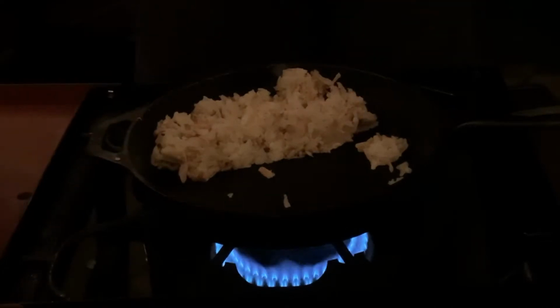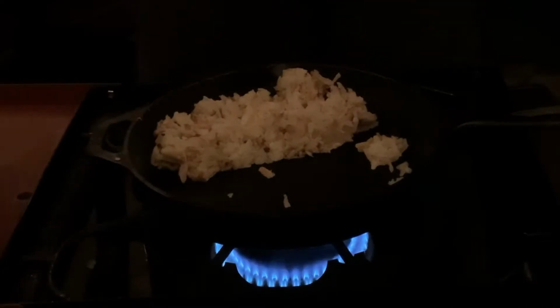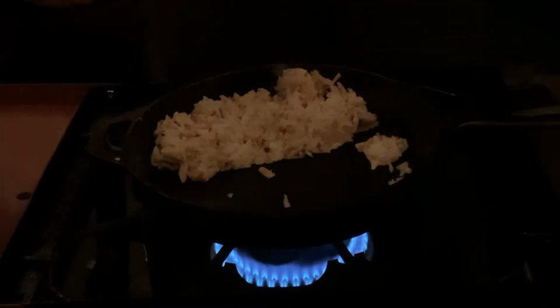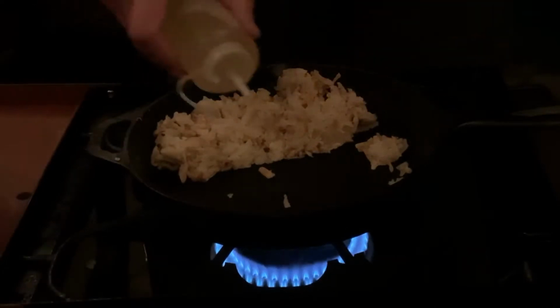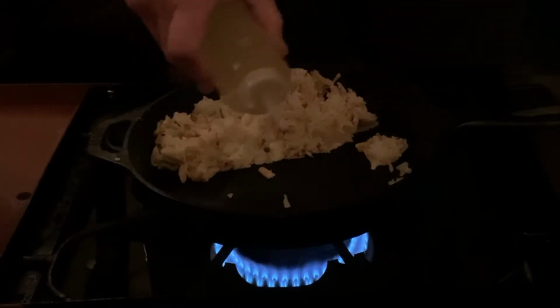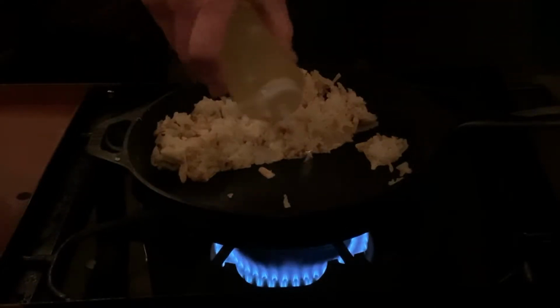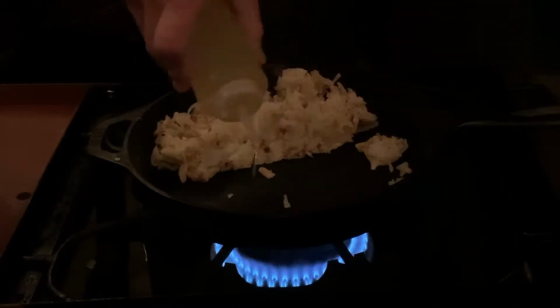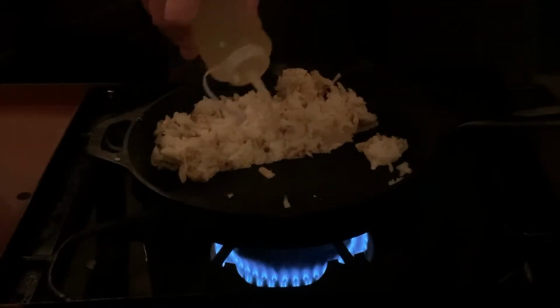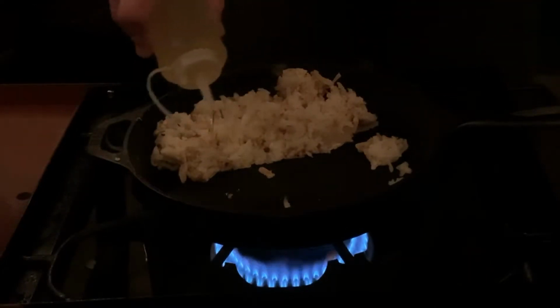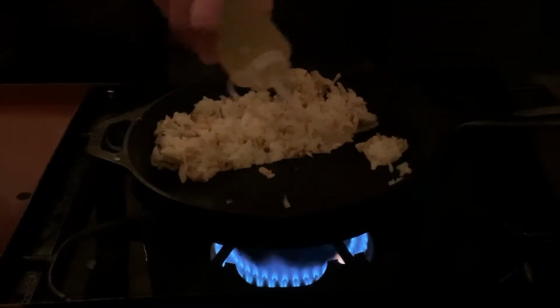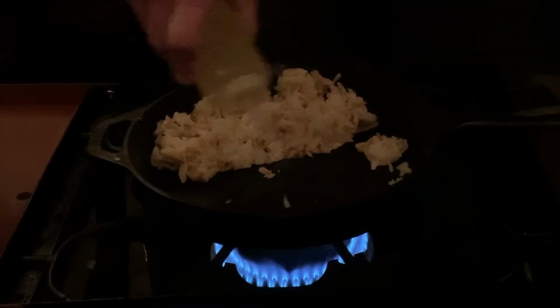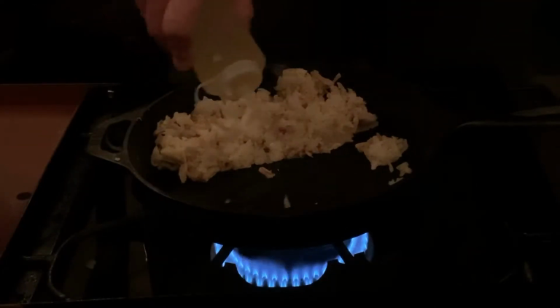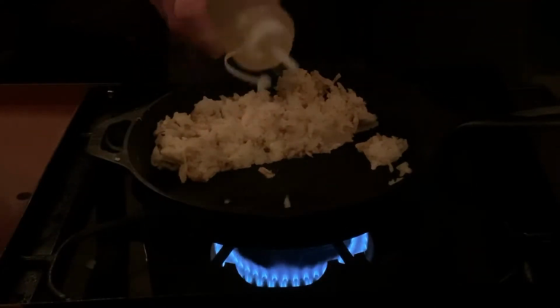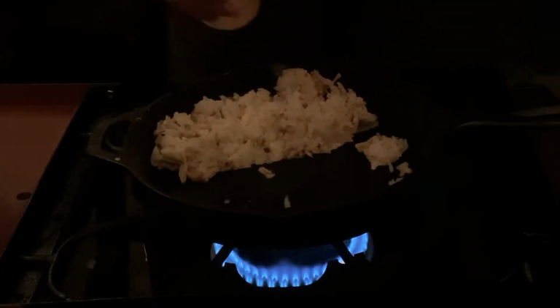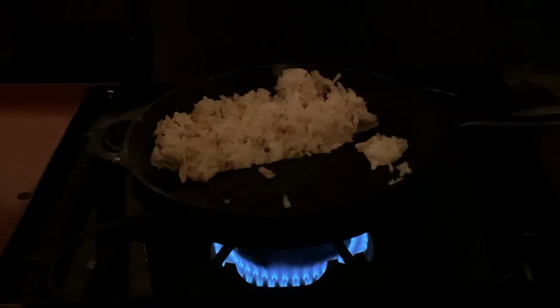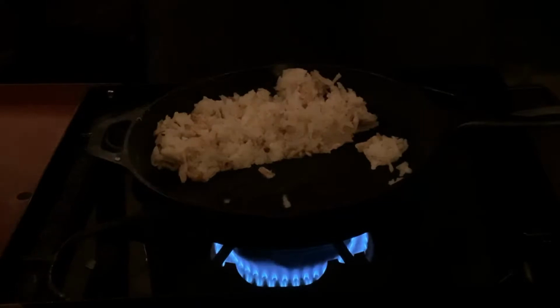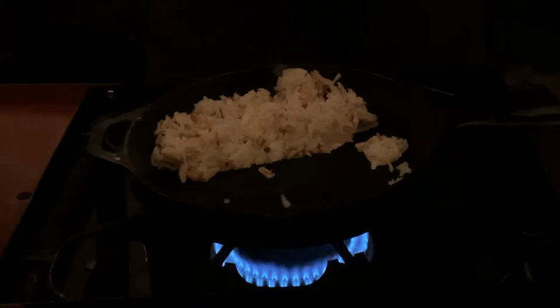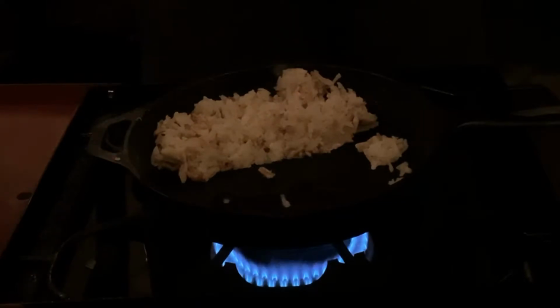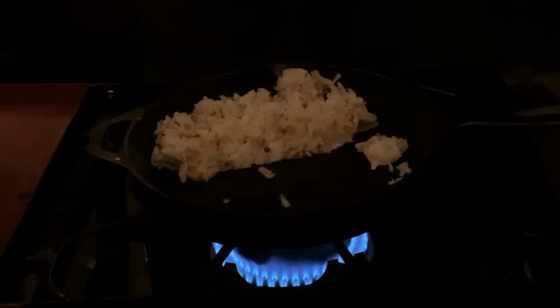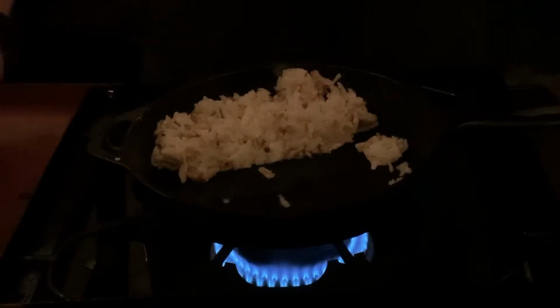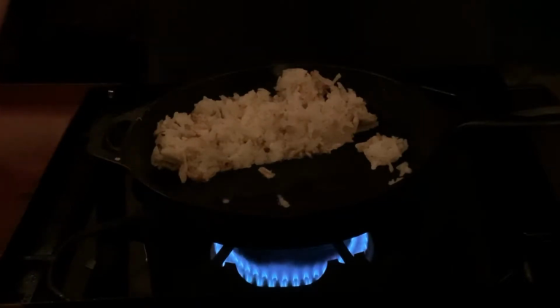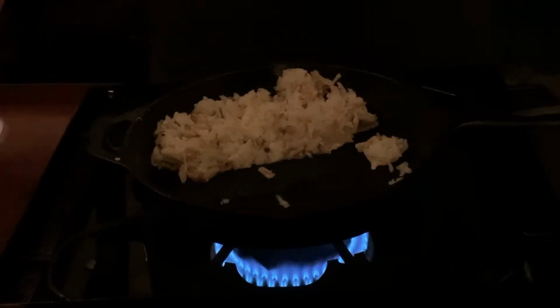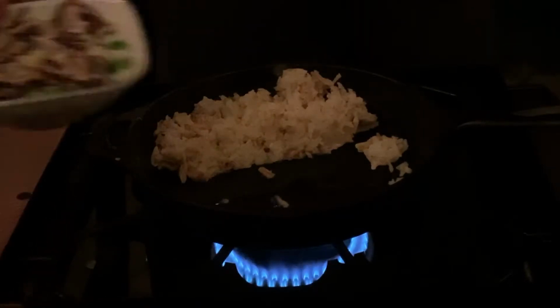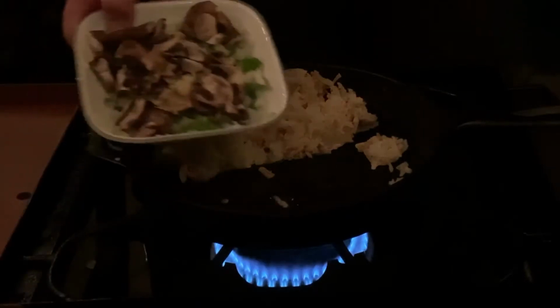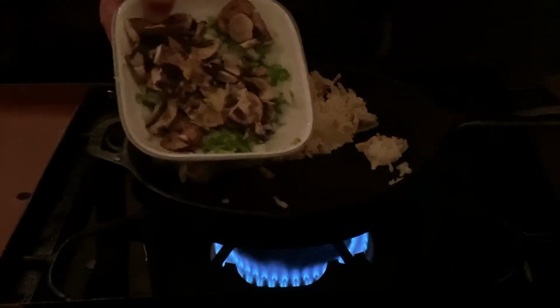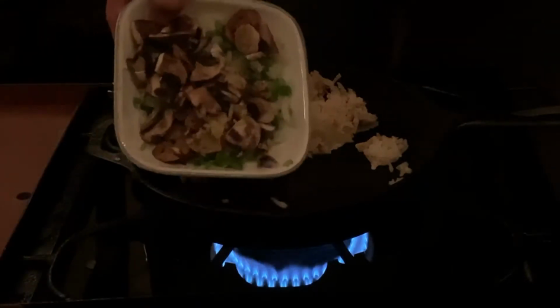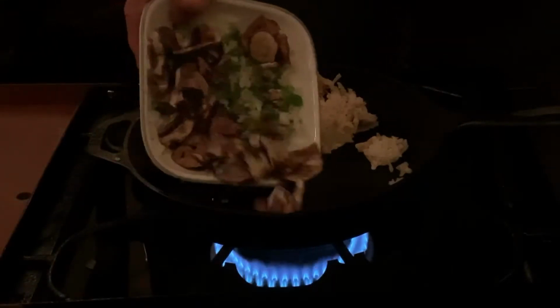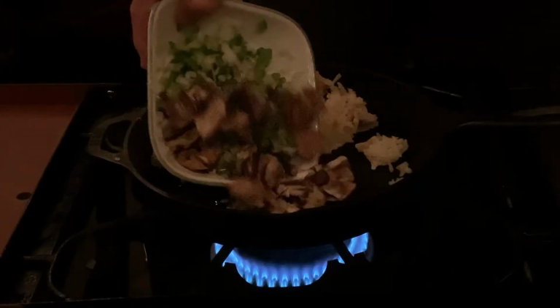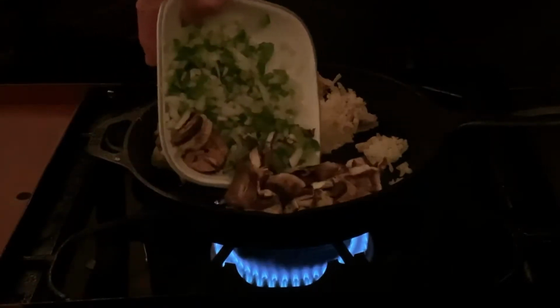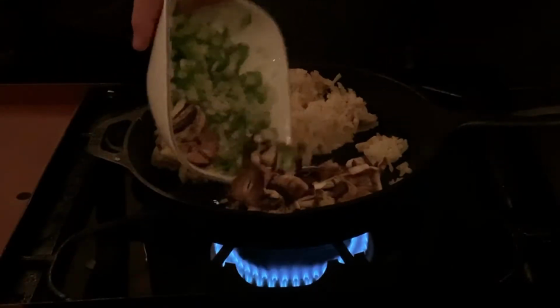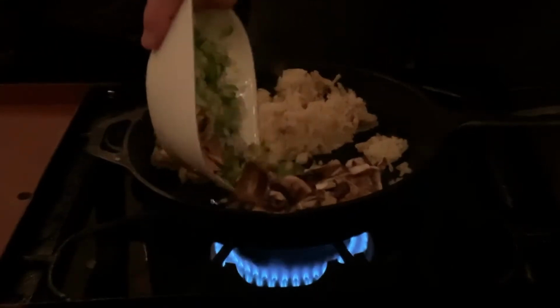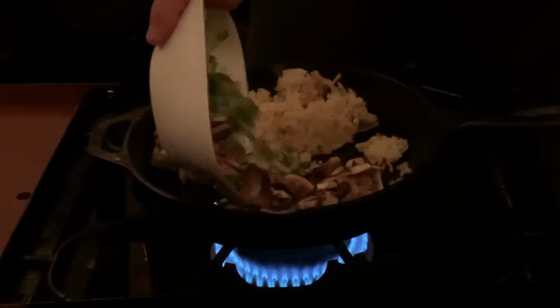Add a little oil, and we will sauté some mushrooms, onions, peppers, and garlic.